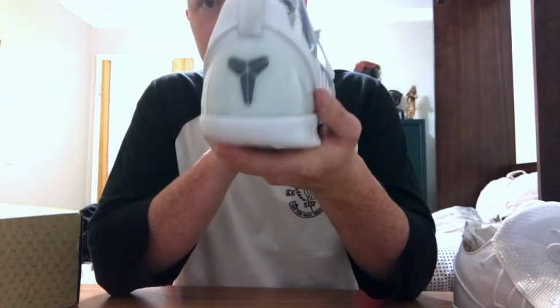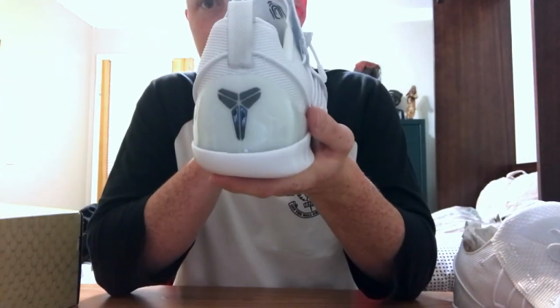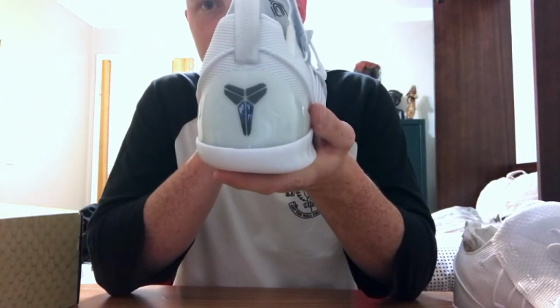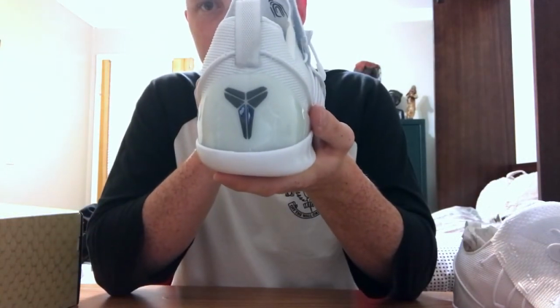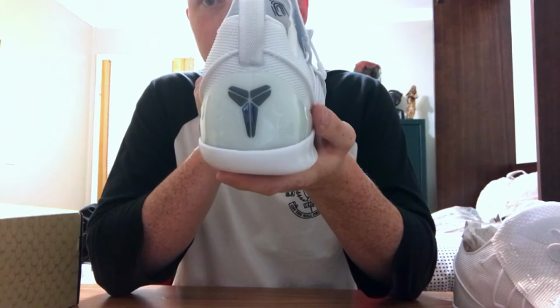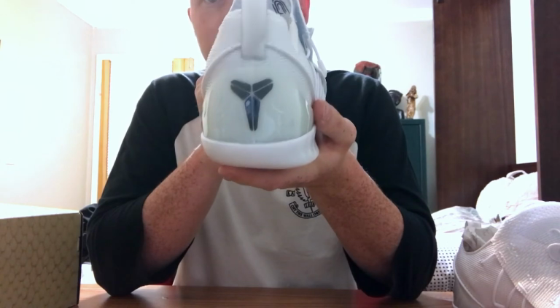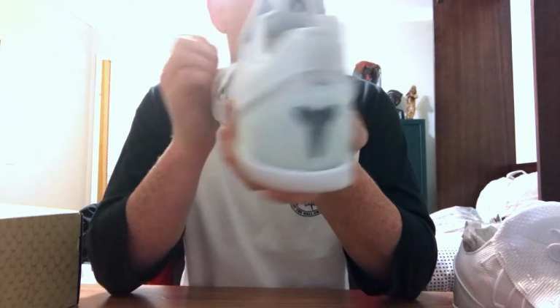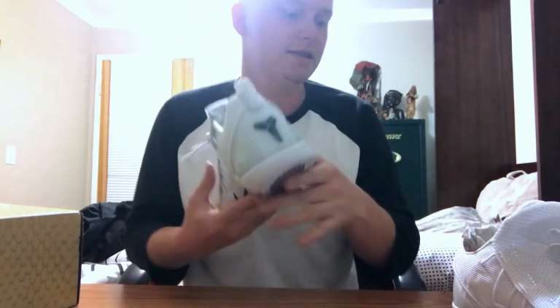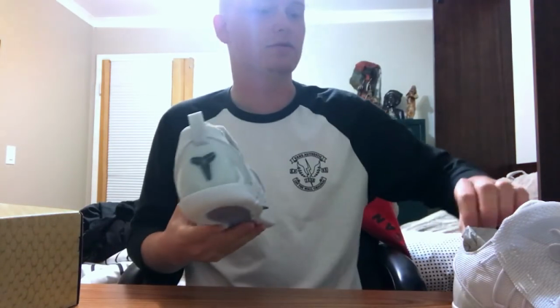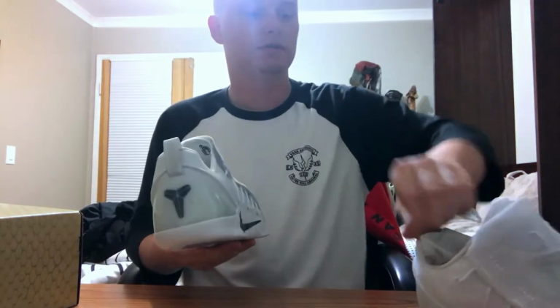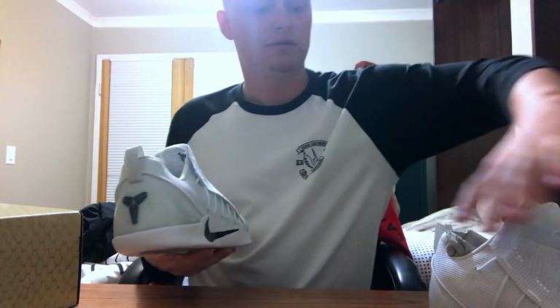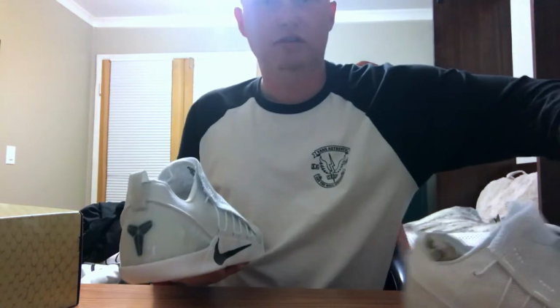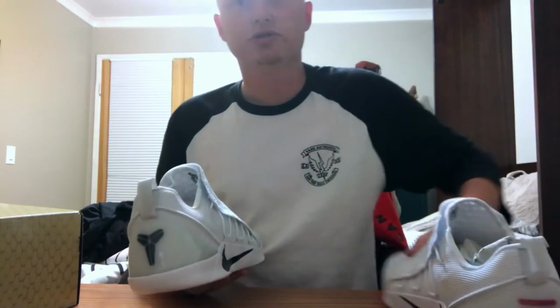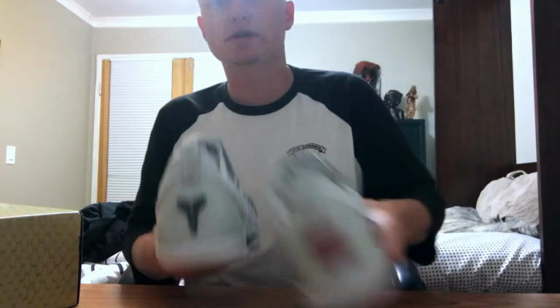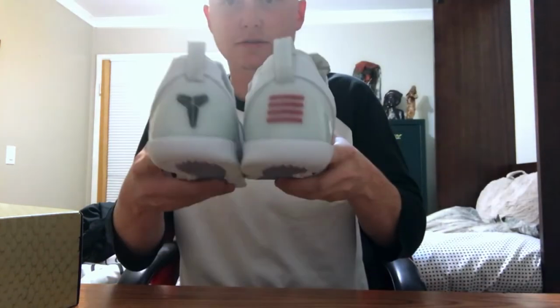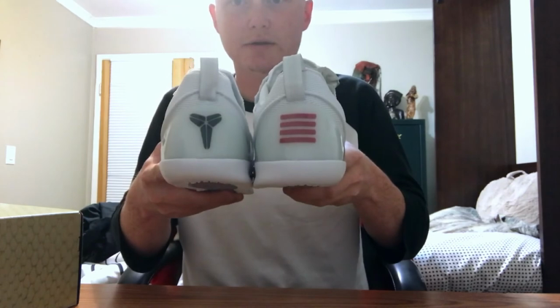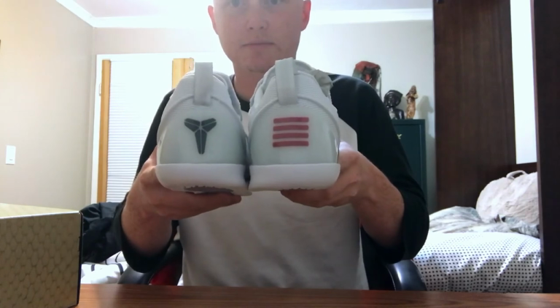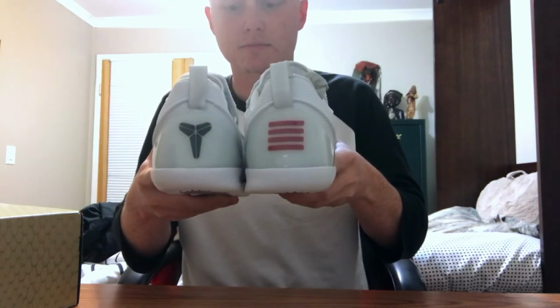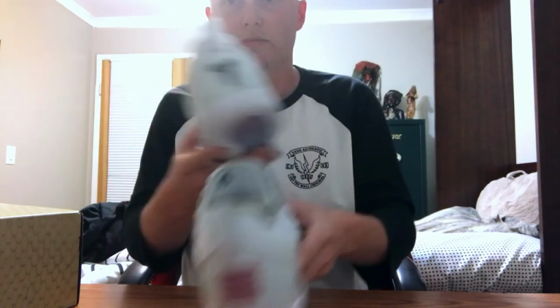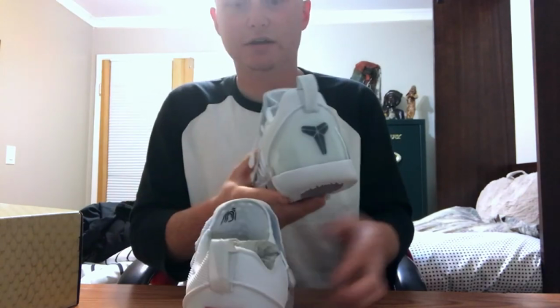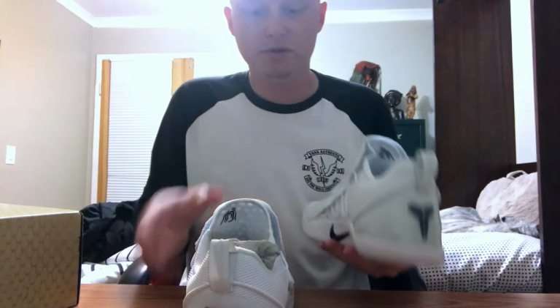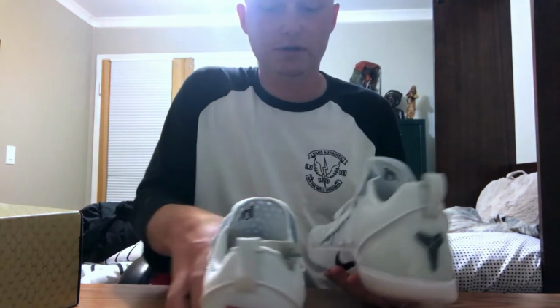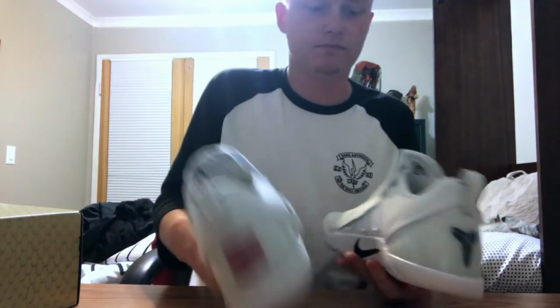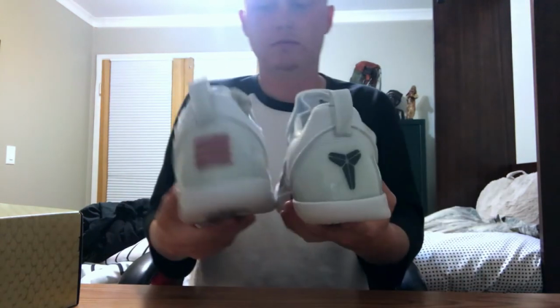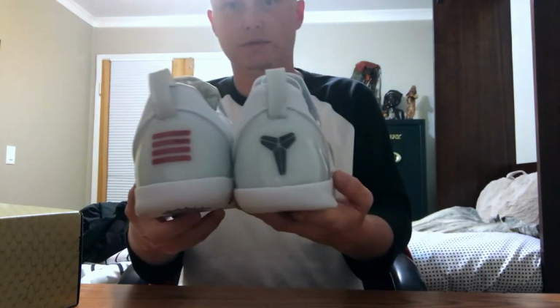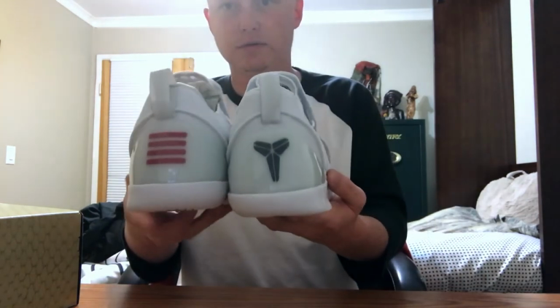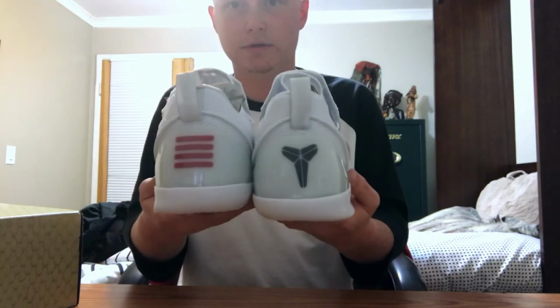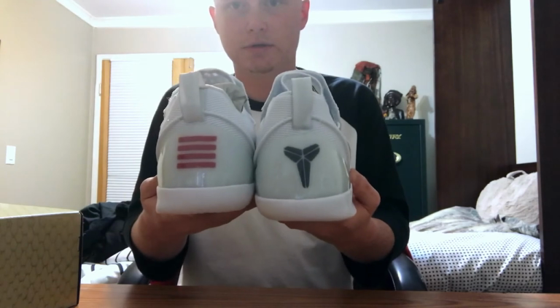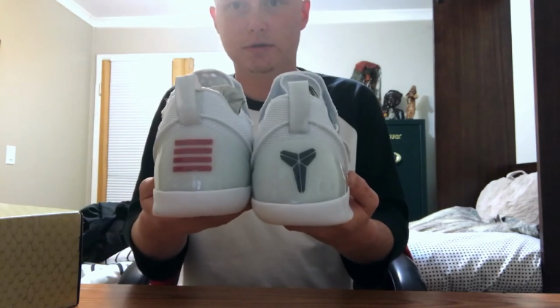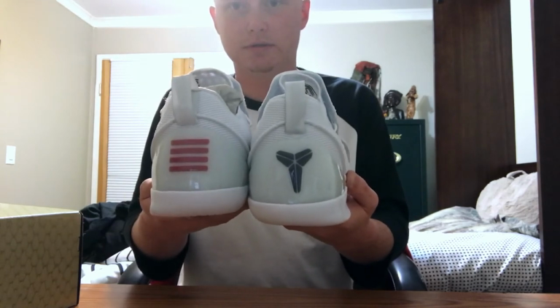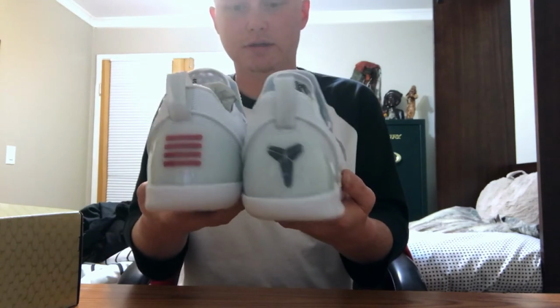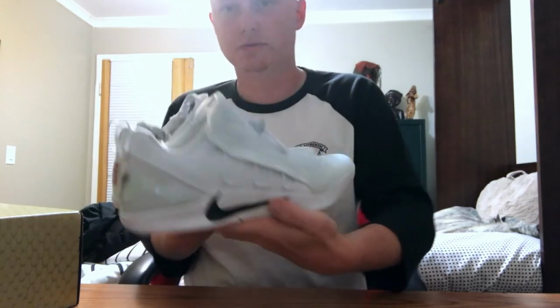Might as well get the other shoe out — the other shoe has the Kobe logo on there. Very very clean shoe. You've got the Kobe logo in black, and then of course you've got the four stripes in red. That looks pretty cool.